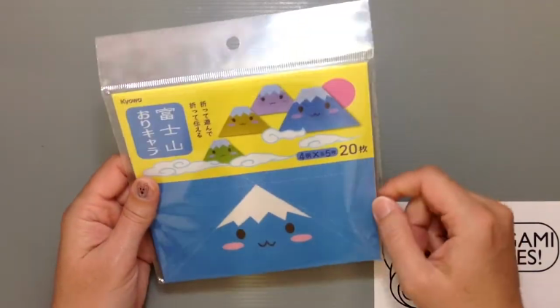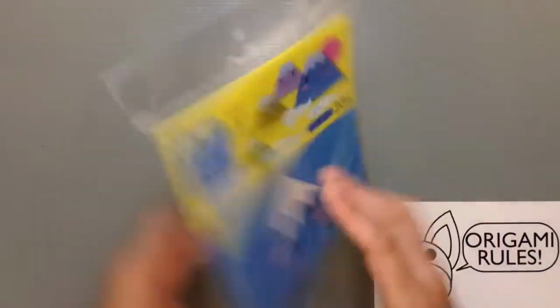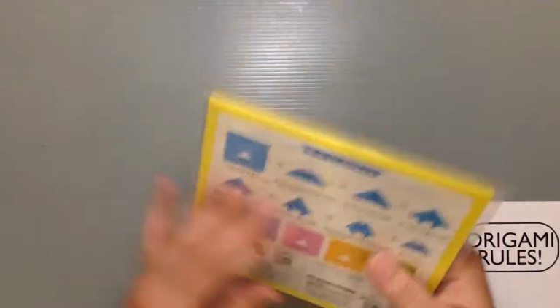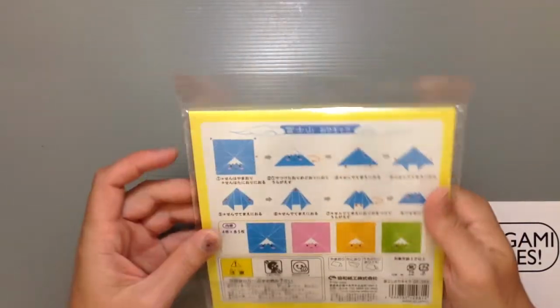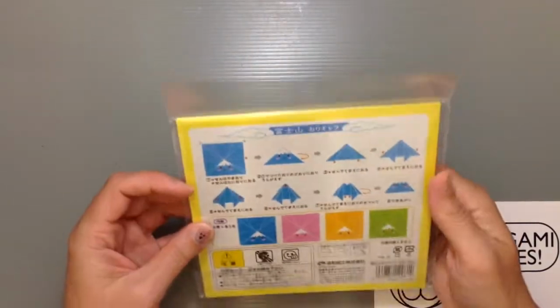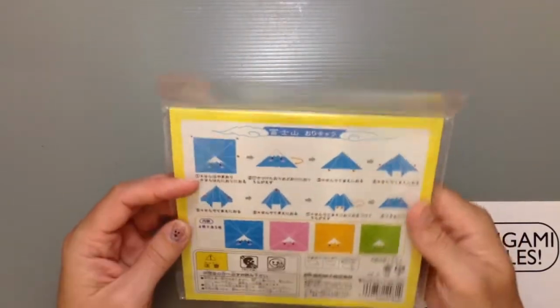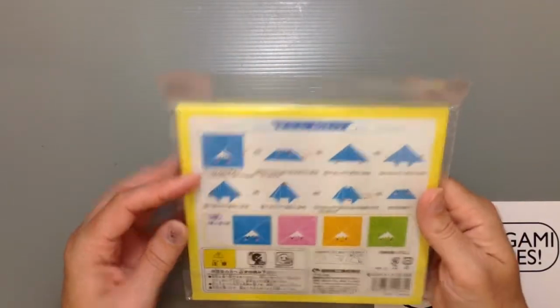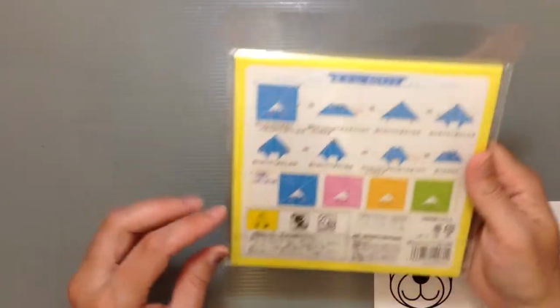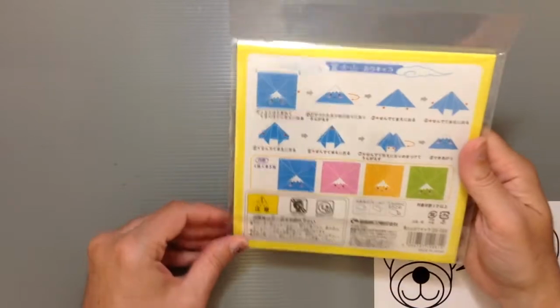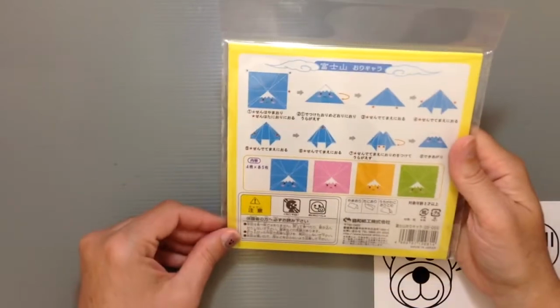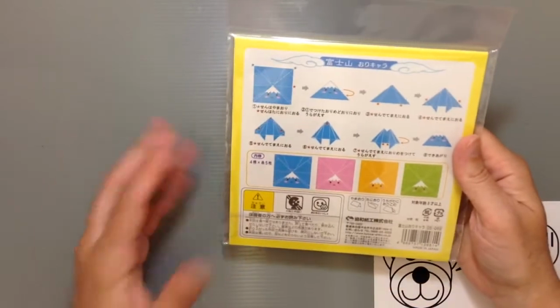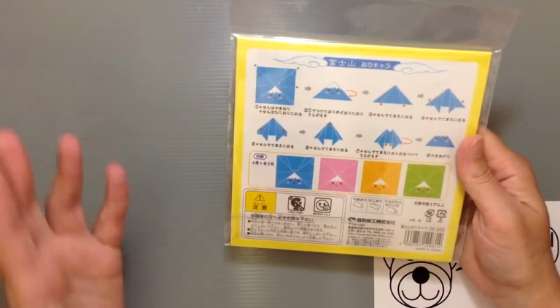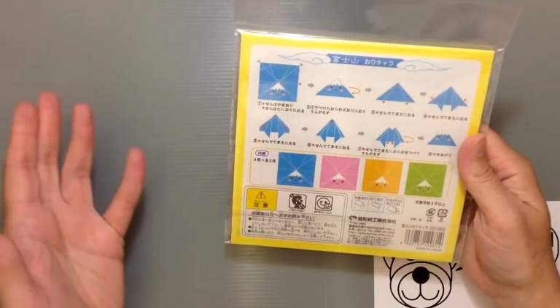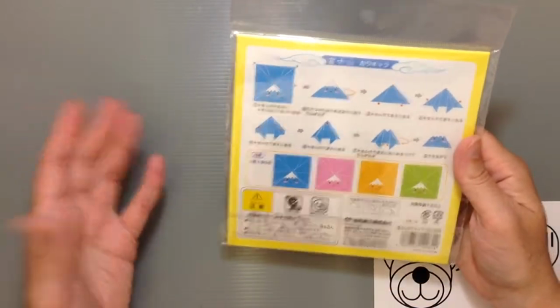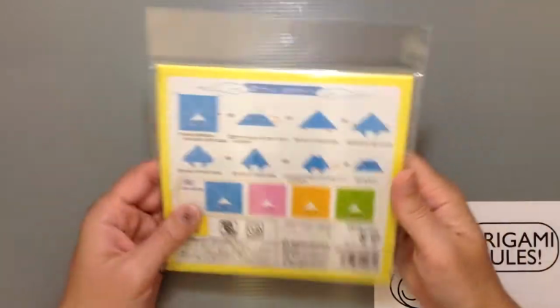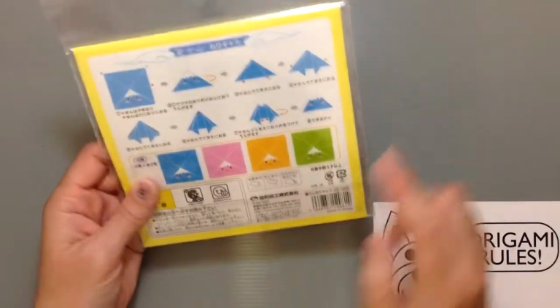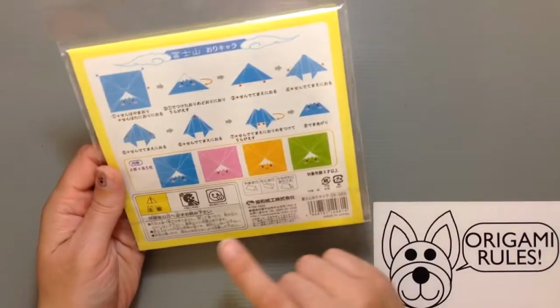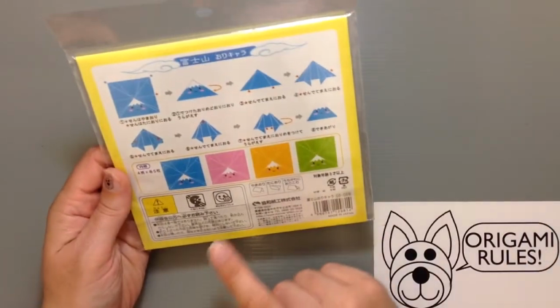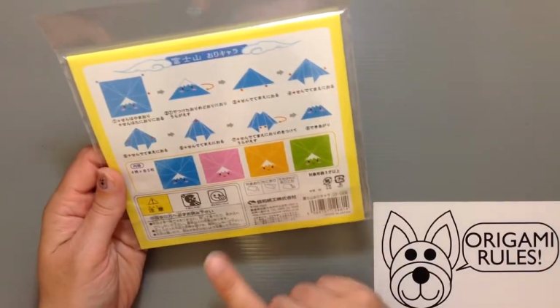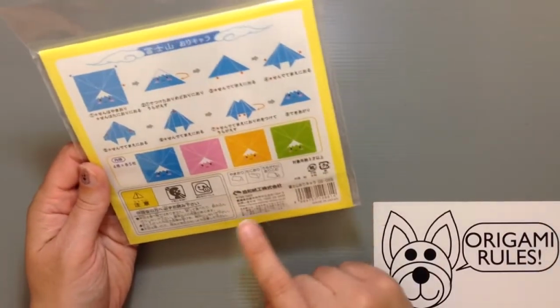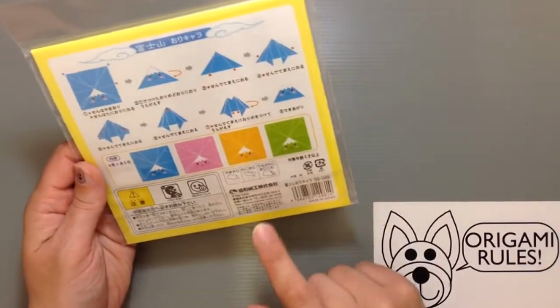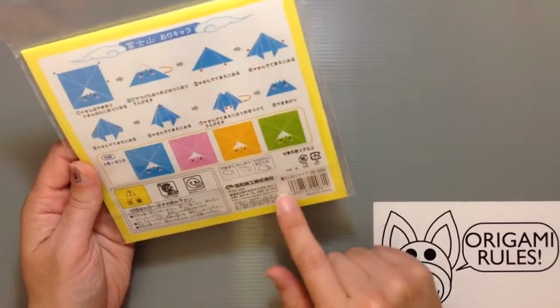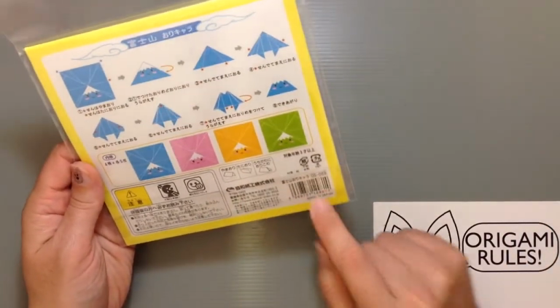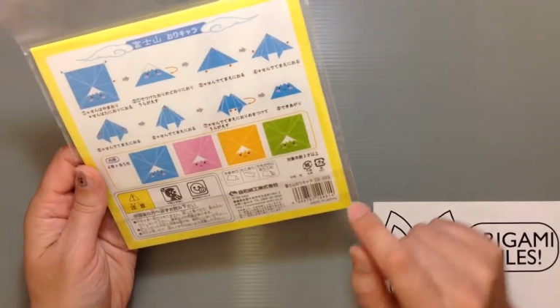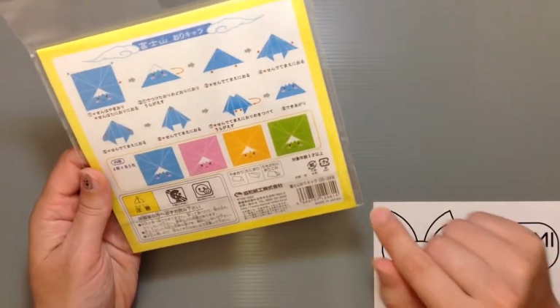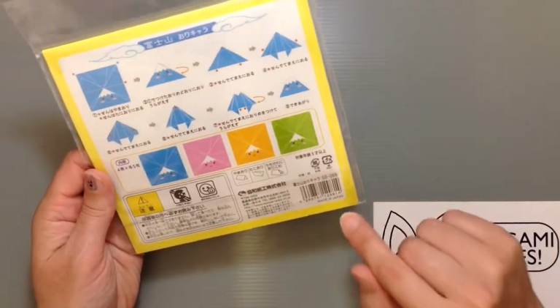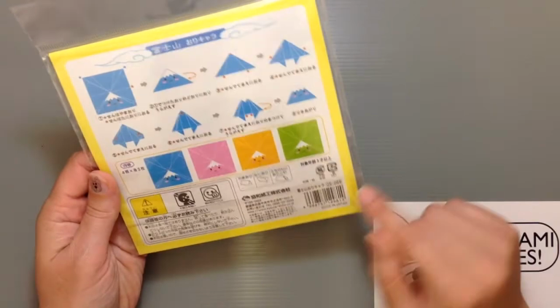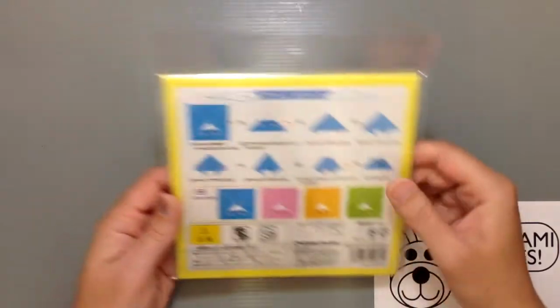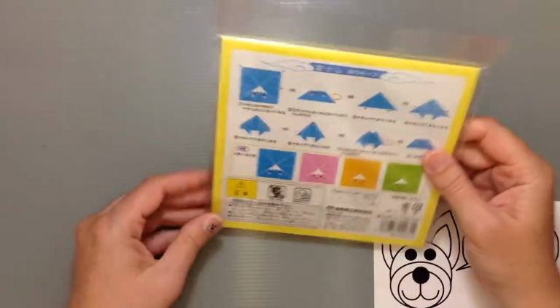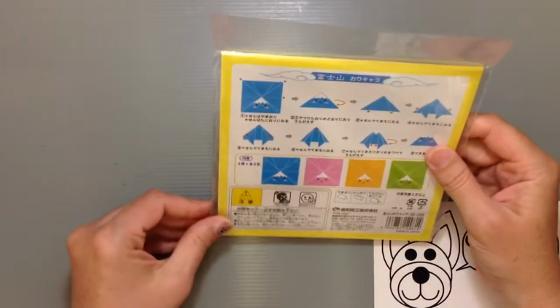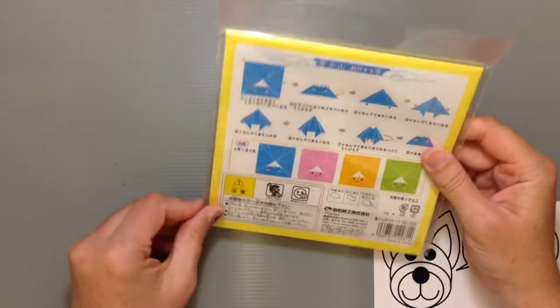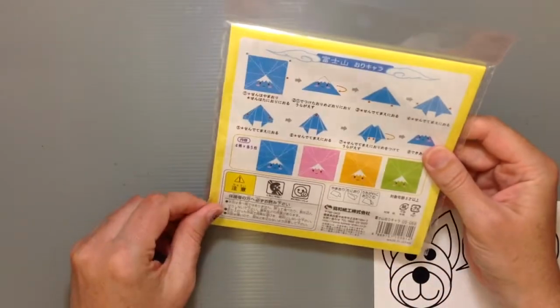Cute idea. And it was only 108 yen. It's made by the company Kyoa — they're based in Japan, made in Japan.